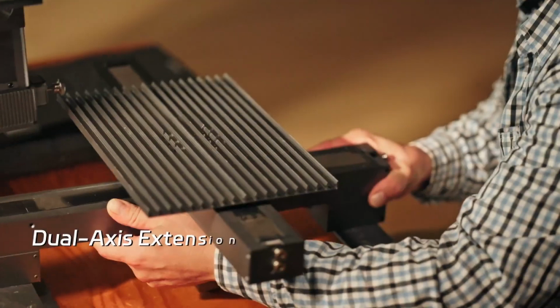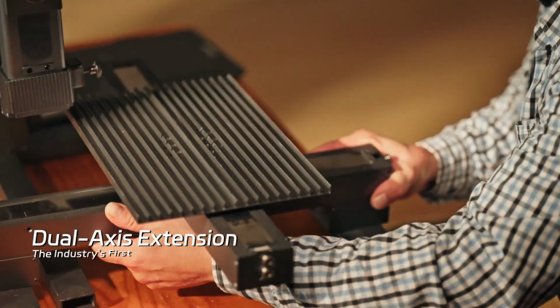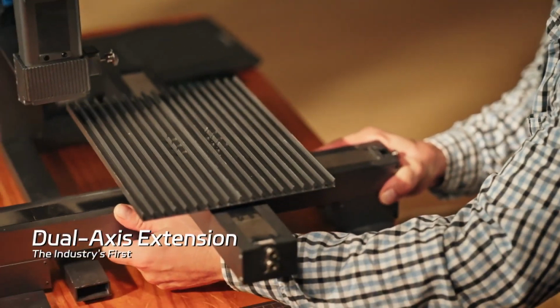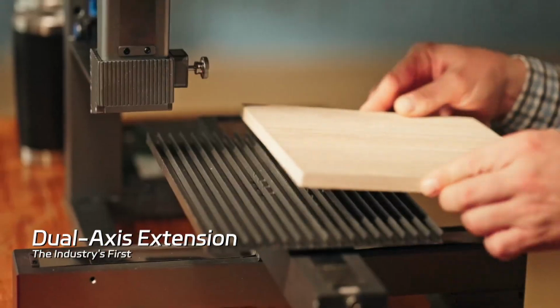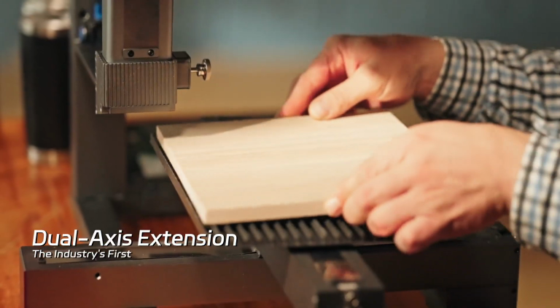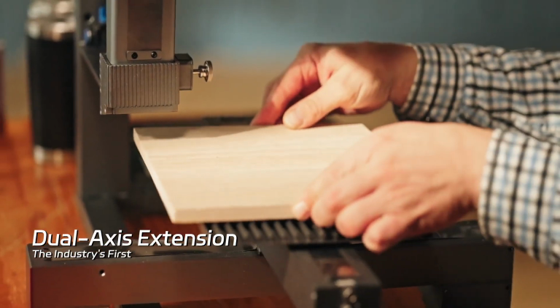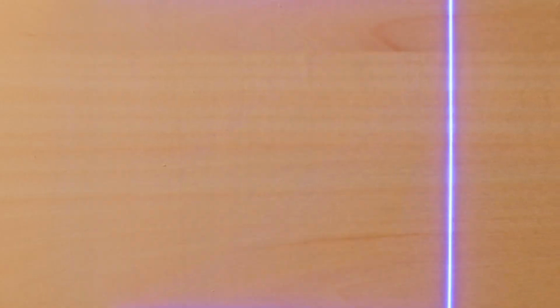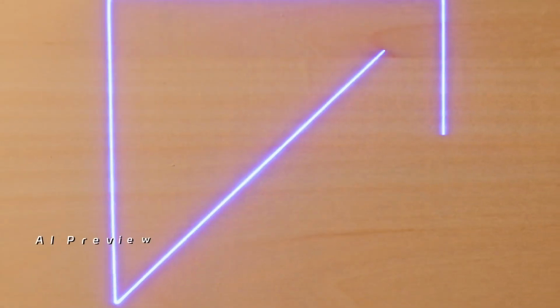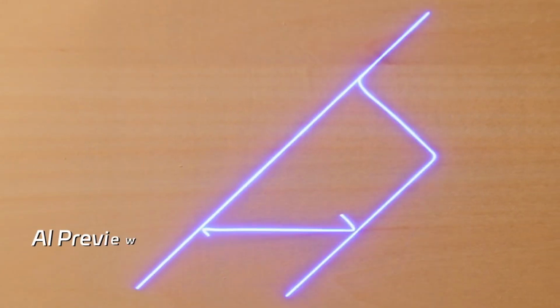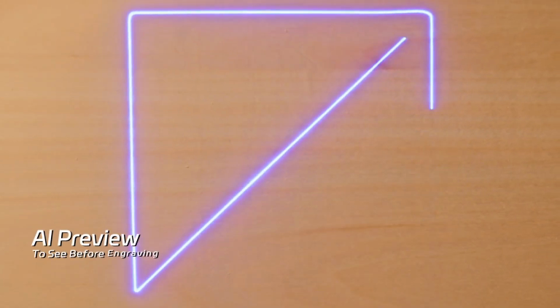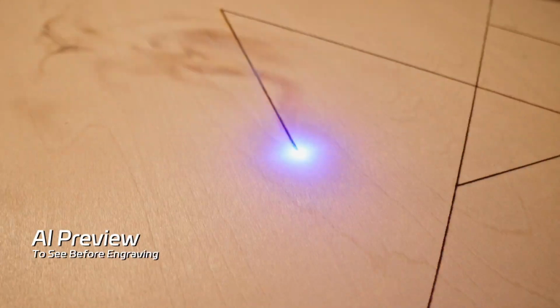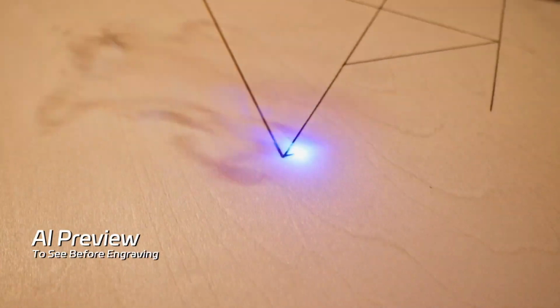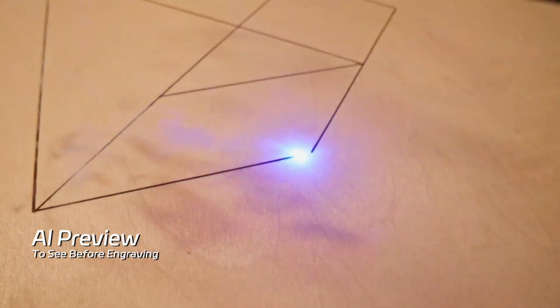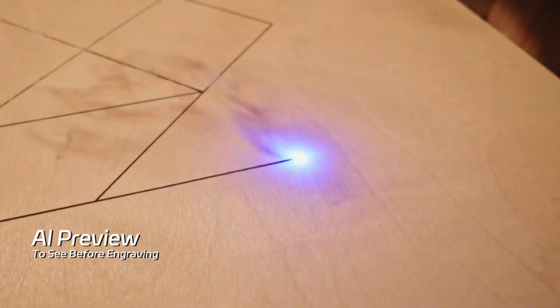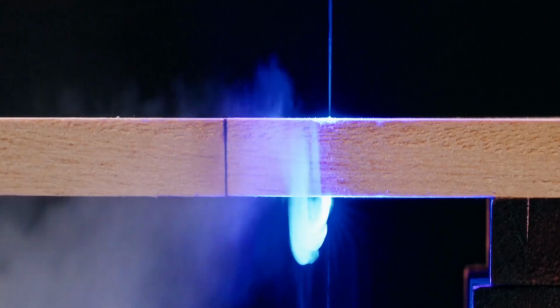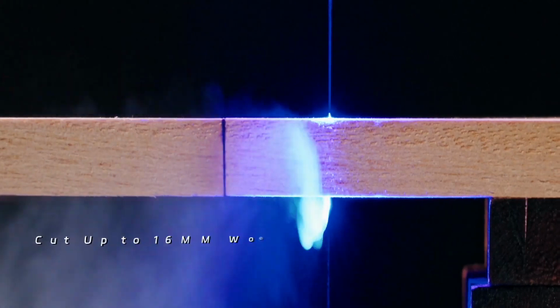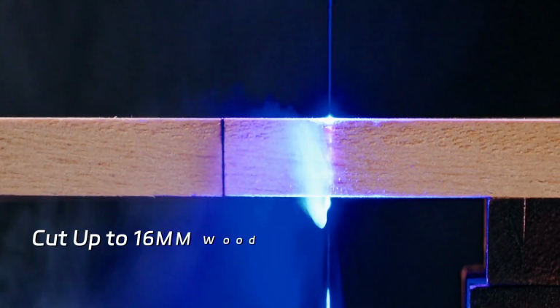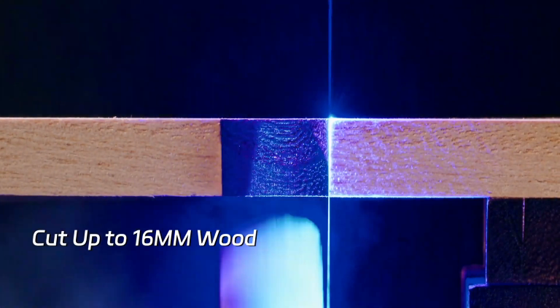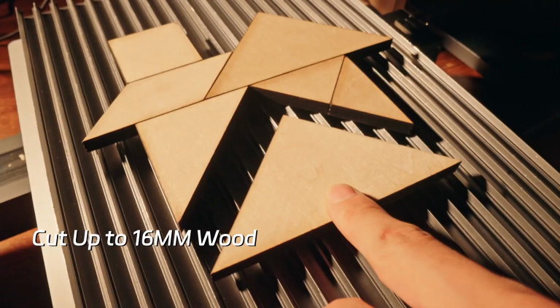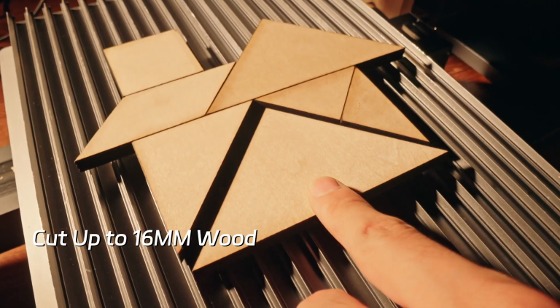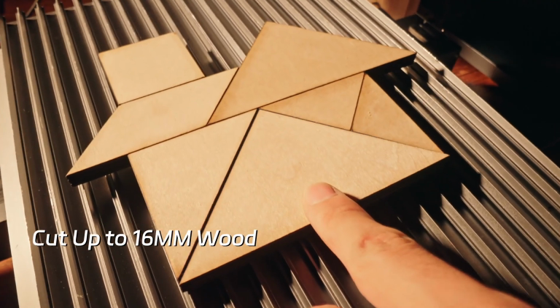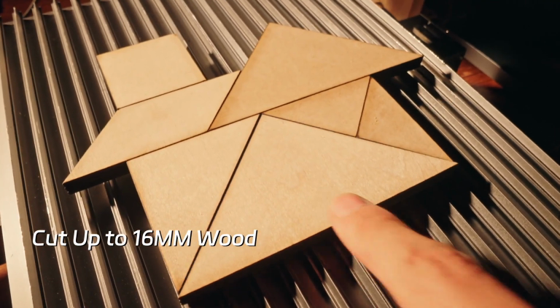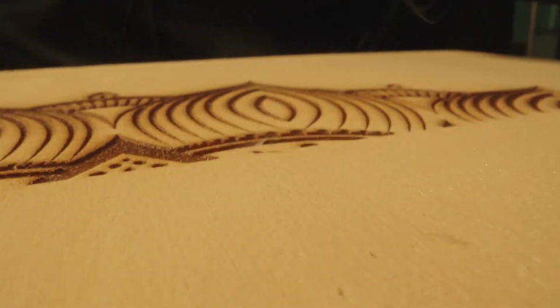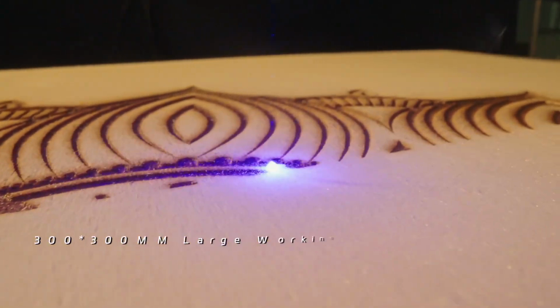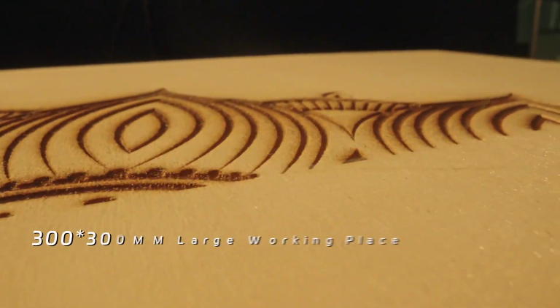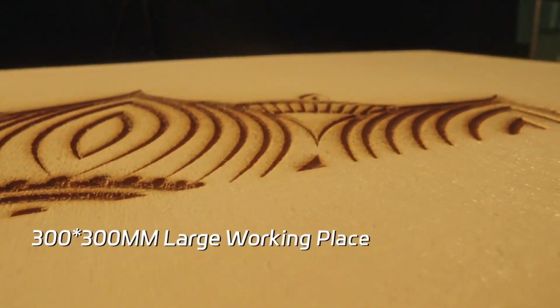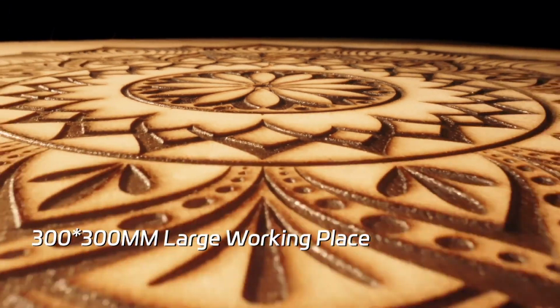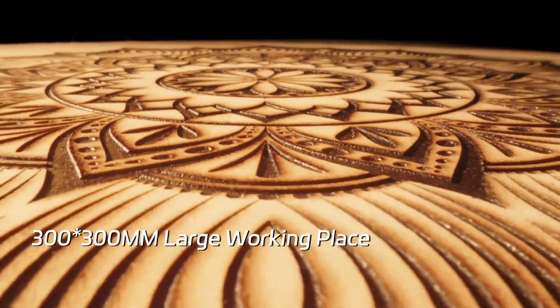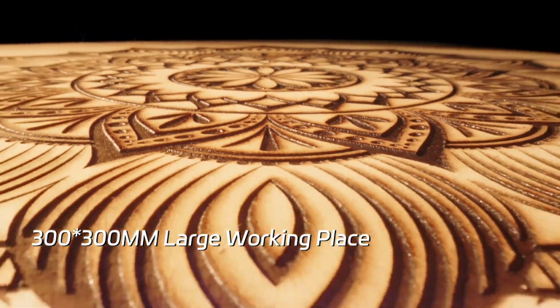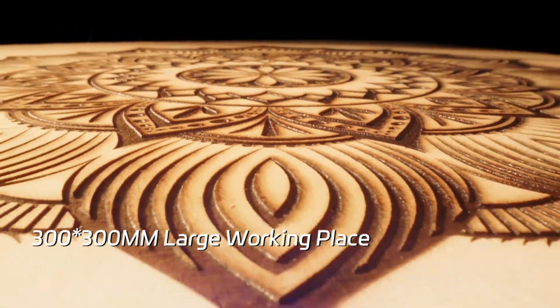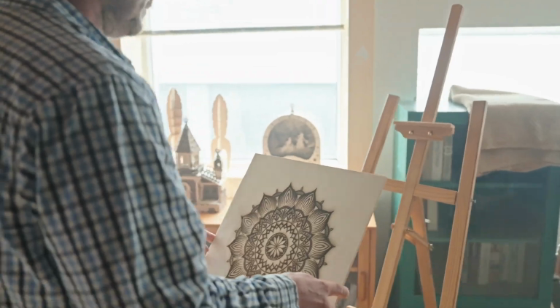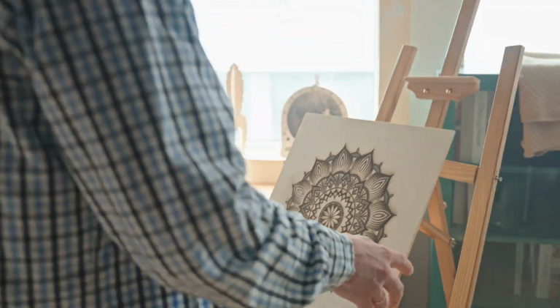Vertical cutting — the first of its kind. XY axis extension breaking the limits, cutting through 16-millimeter boards in one pass. Gives your creativity more workspace to thrive.